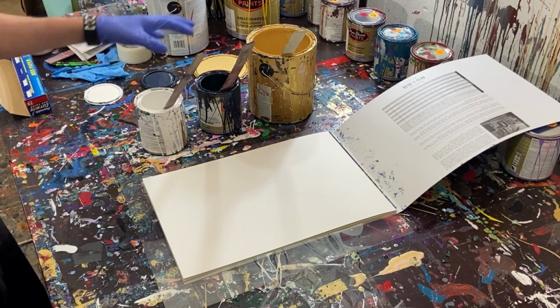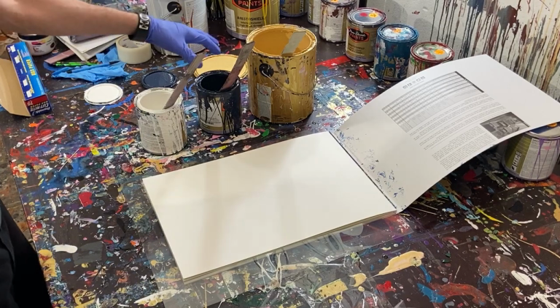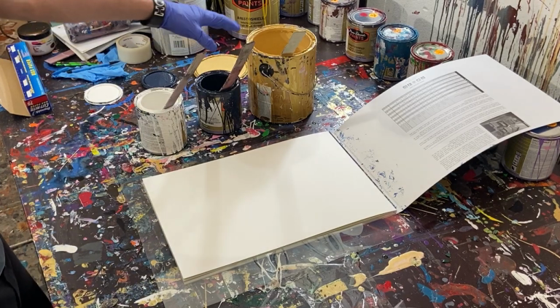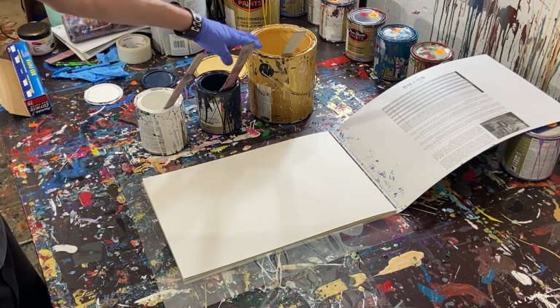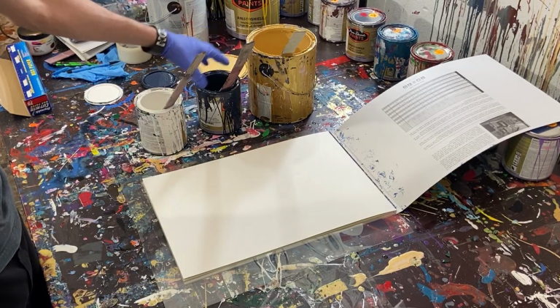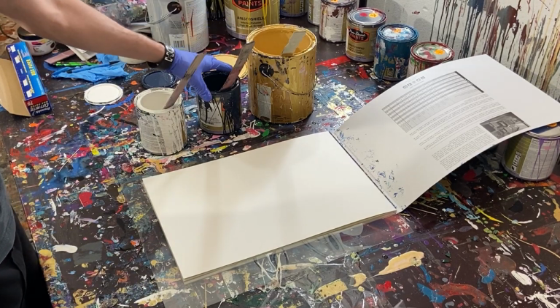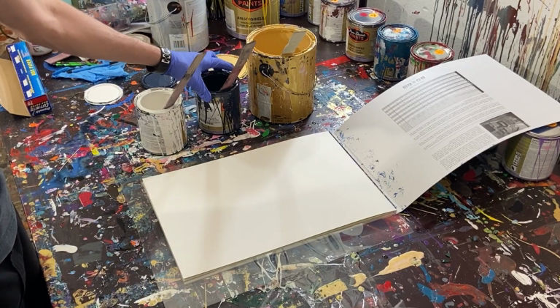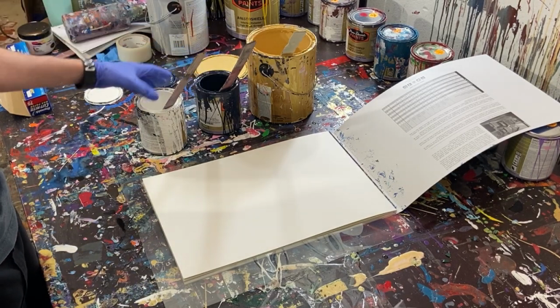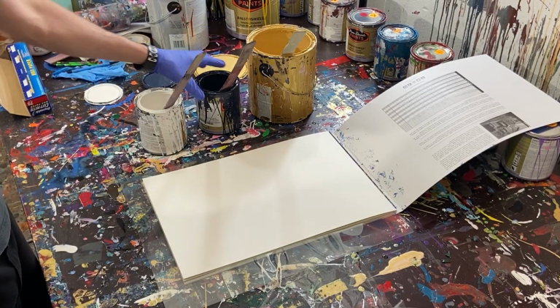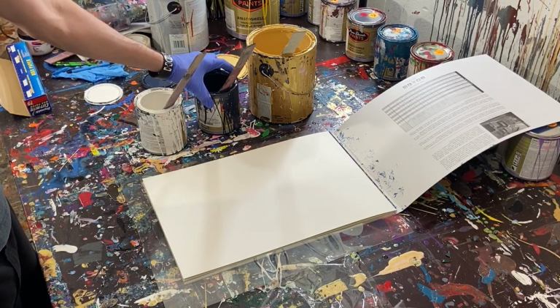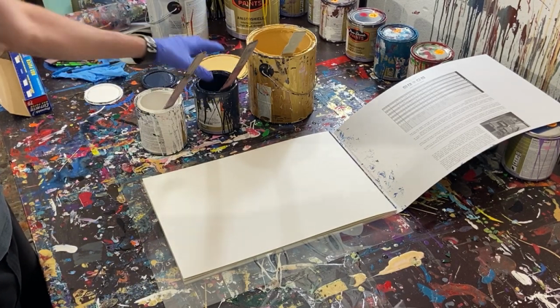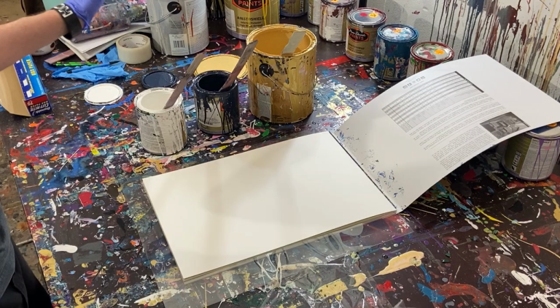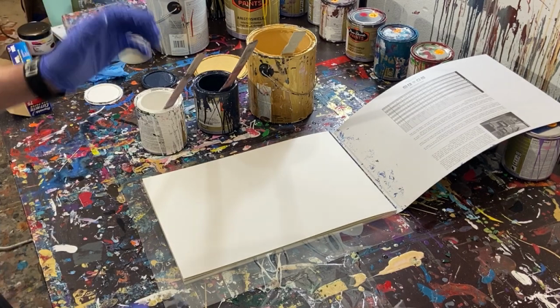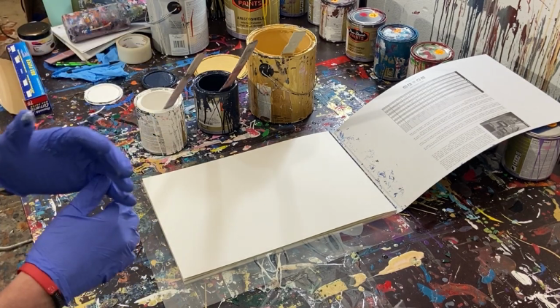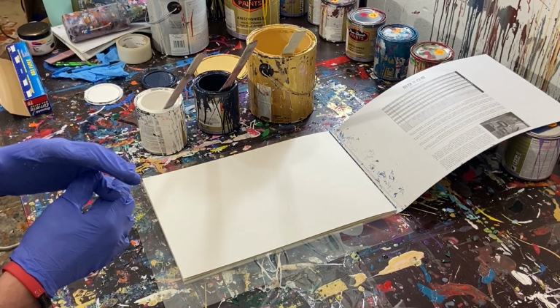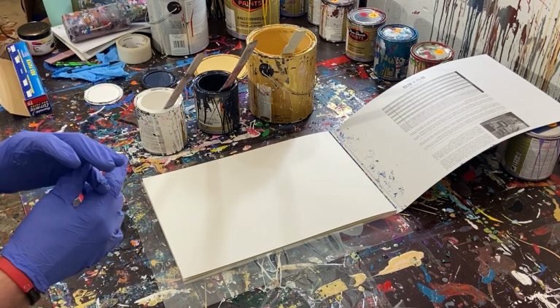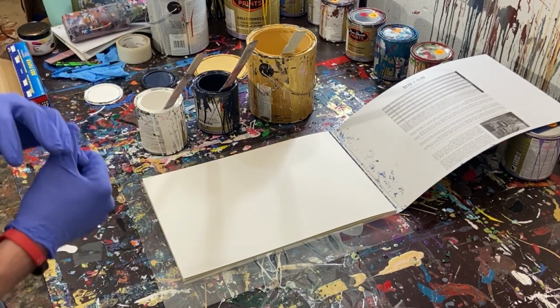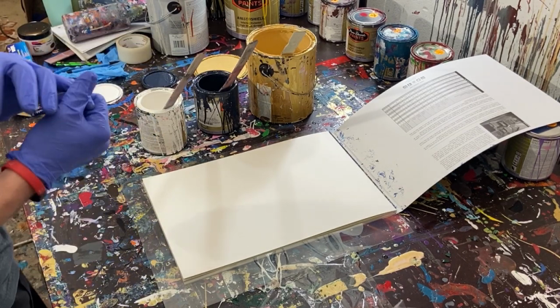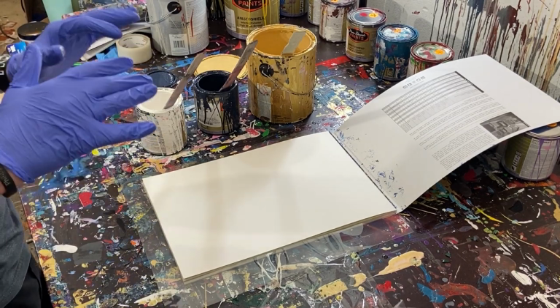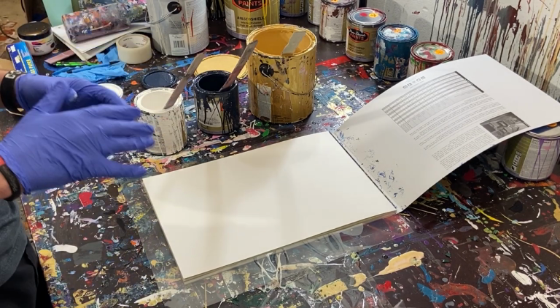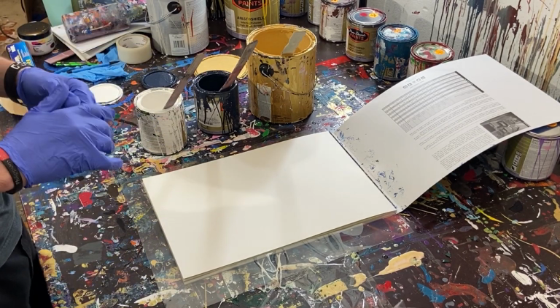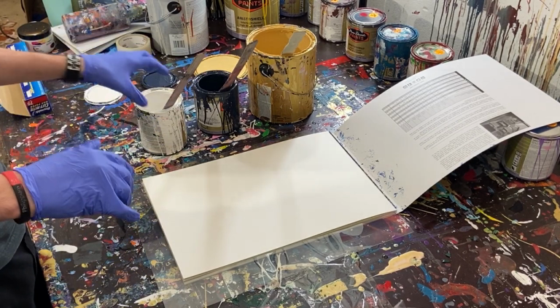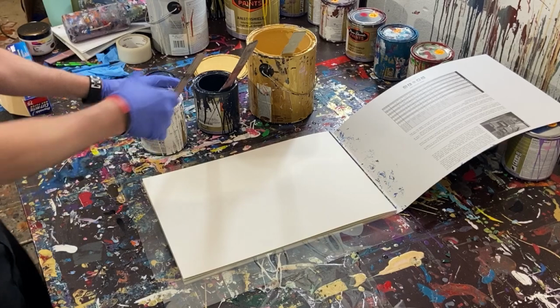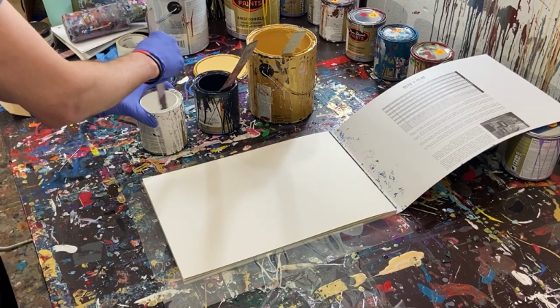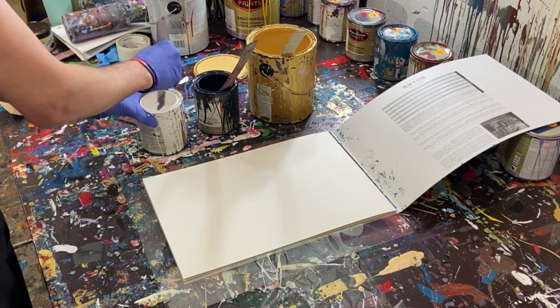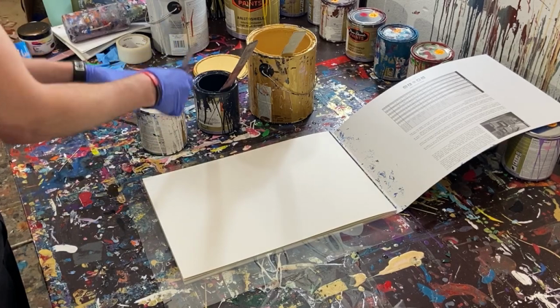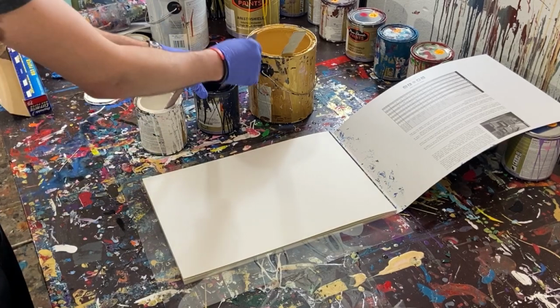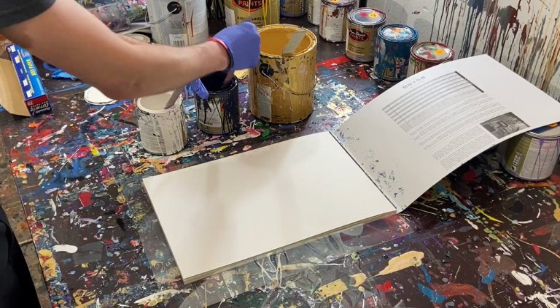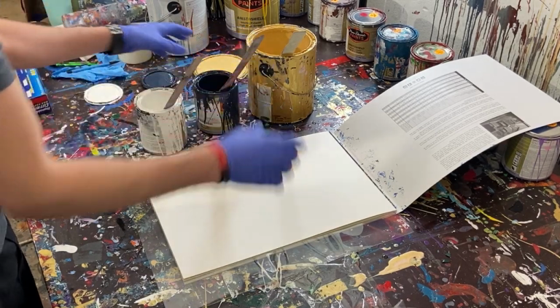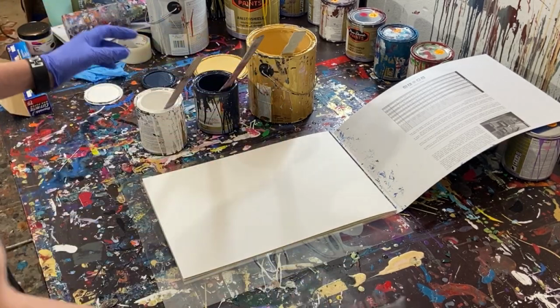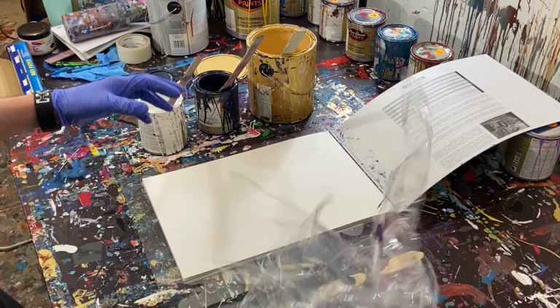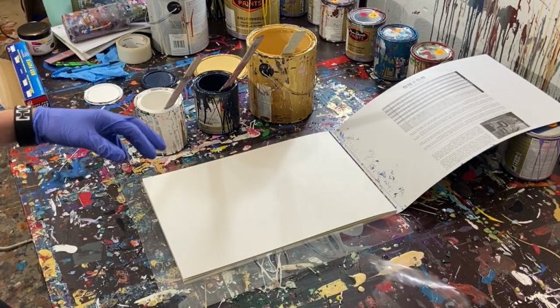The colors we're working with today are gold, dark blue, and white. The dark blue is called like old mill or something — it's like a midnight blue, so it looks almost black but it's a dark blue. We've got our plastic and we'll use that.